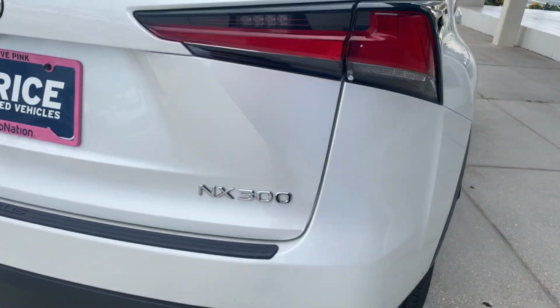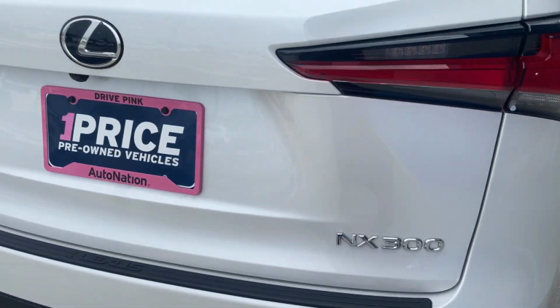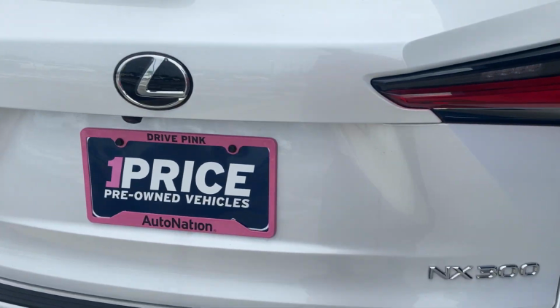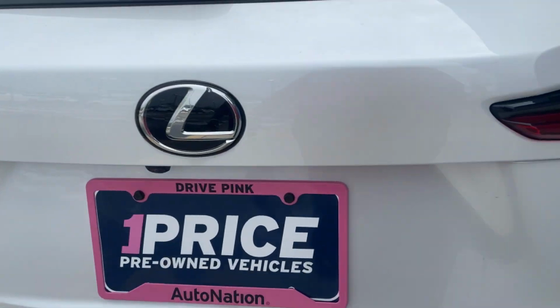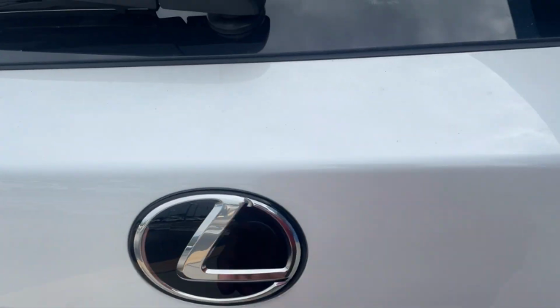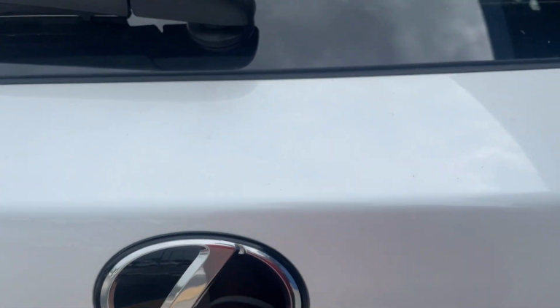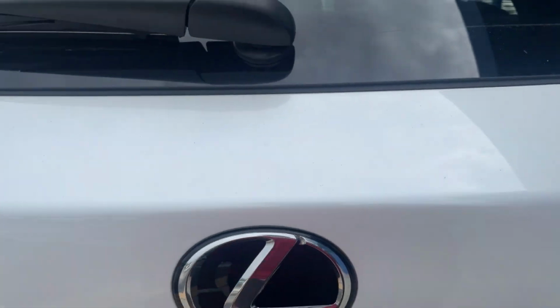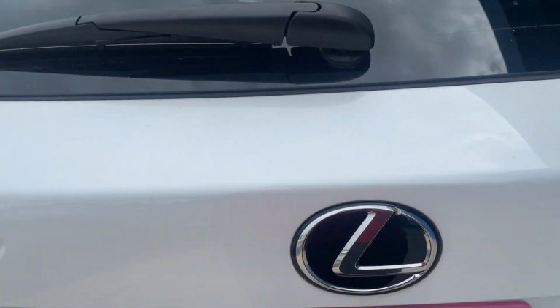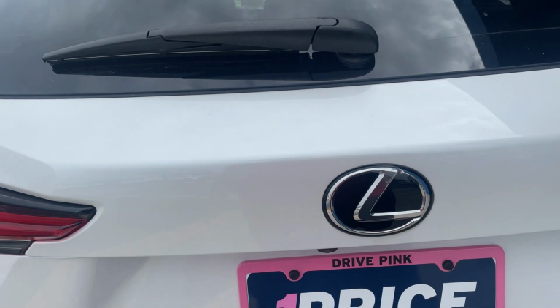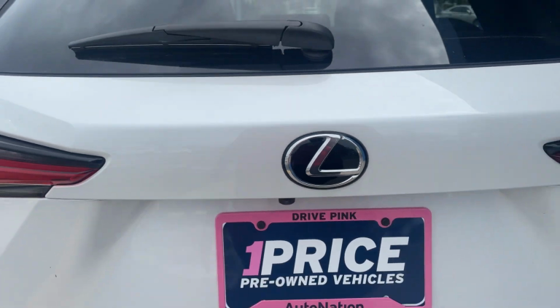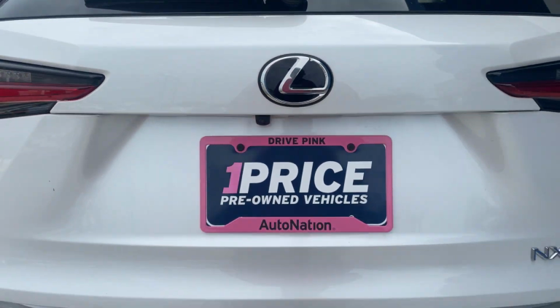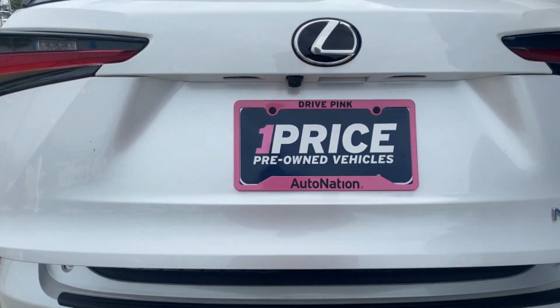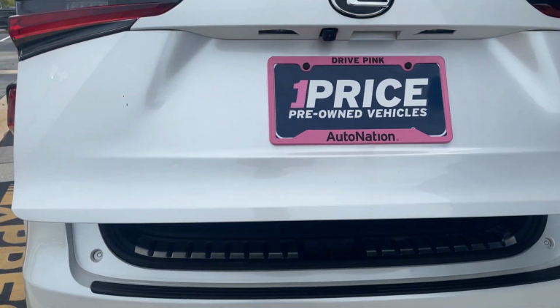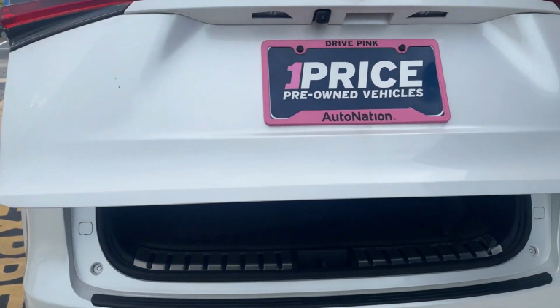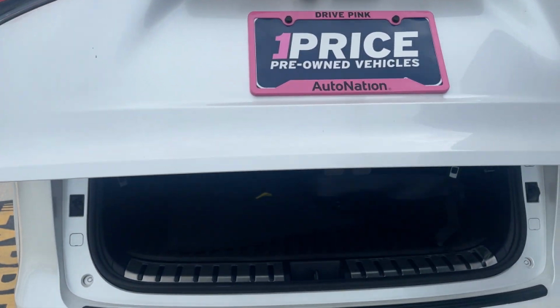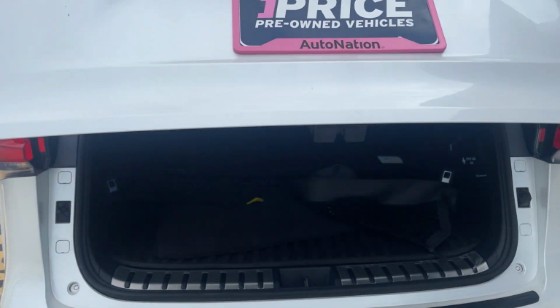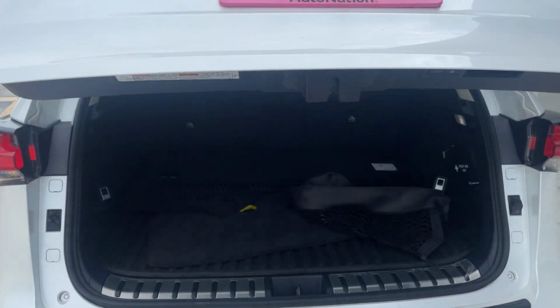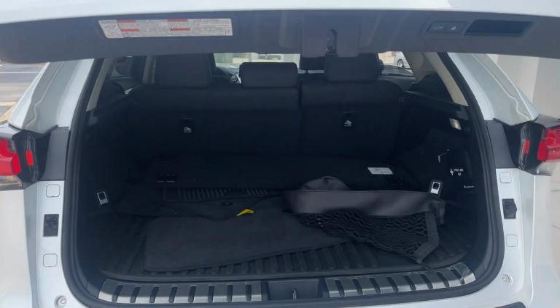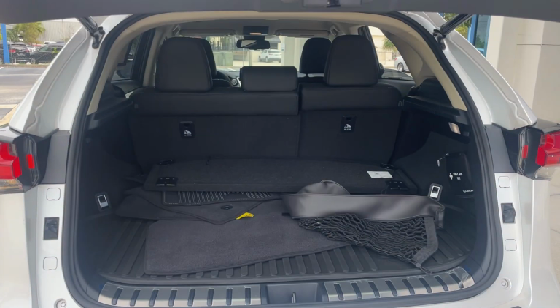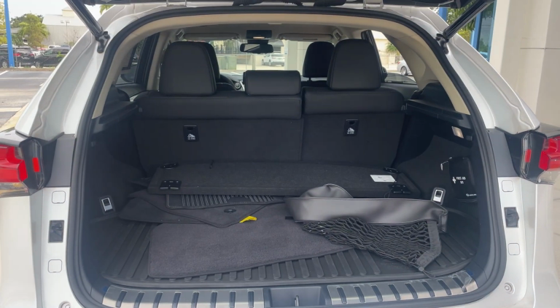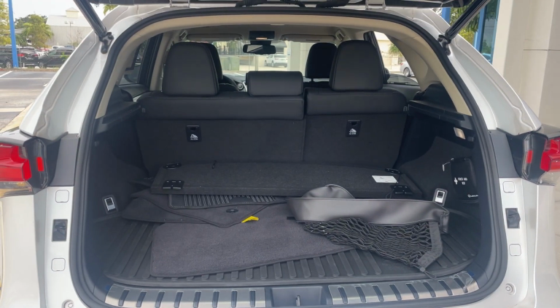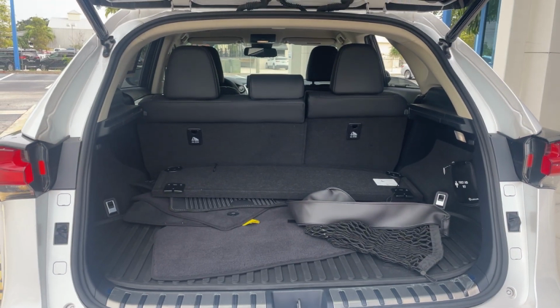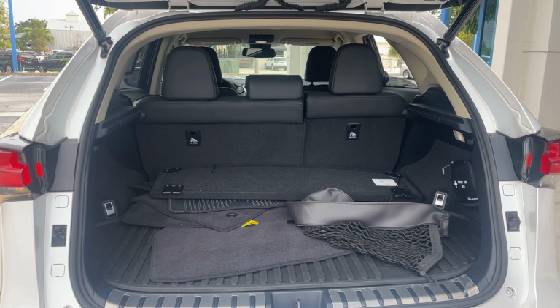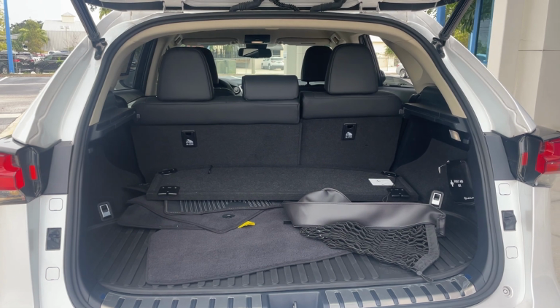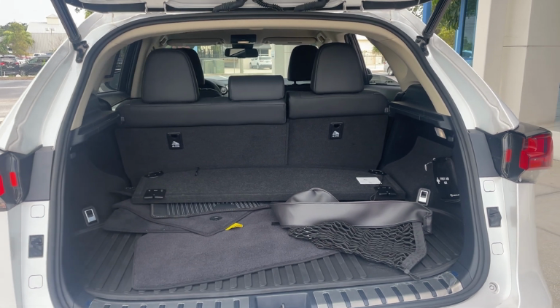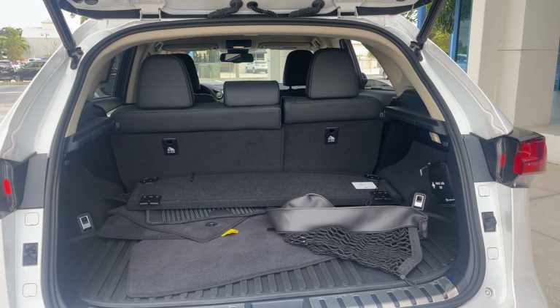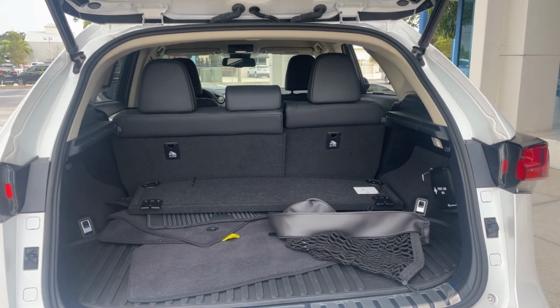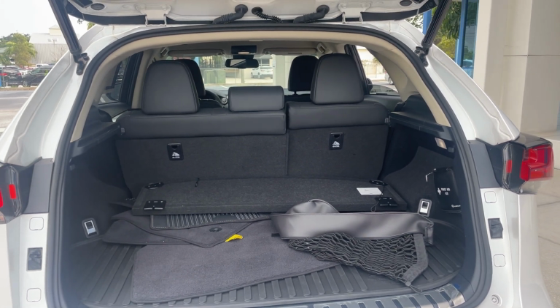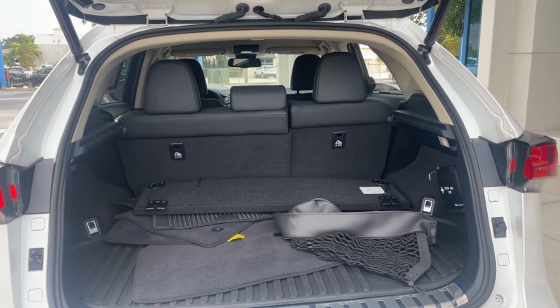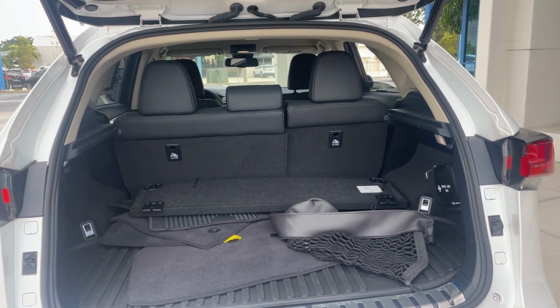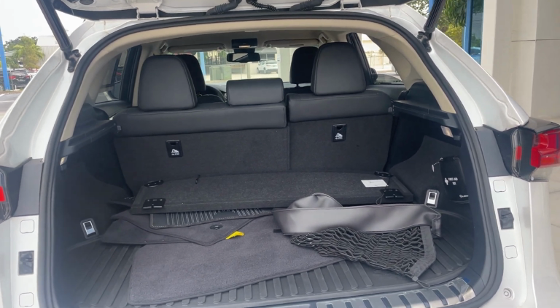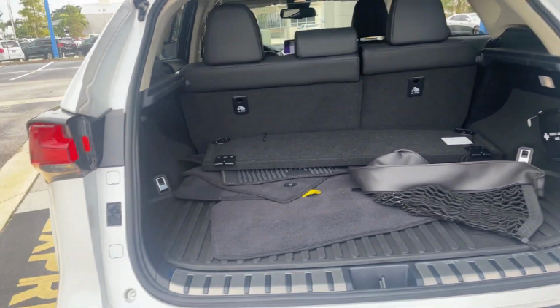It has a backup camera and a power tailgate. There's a look at the storage in the rear, and the rear seats fold down for additional storage.